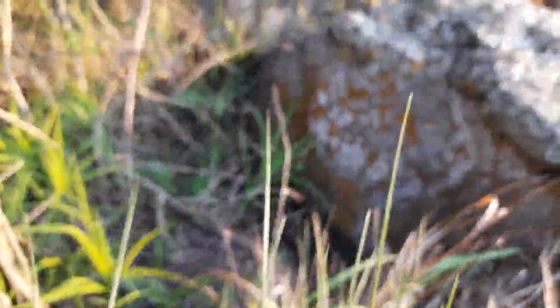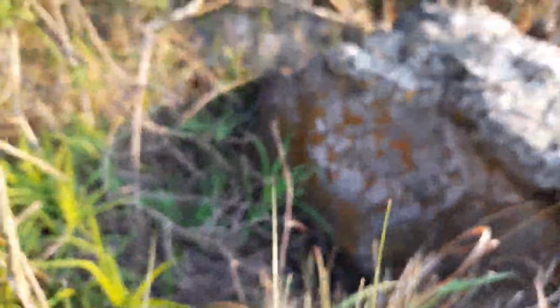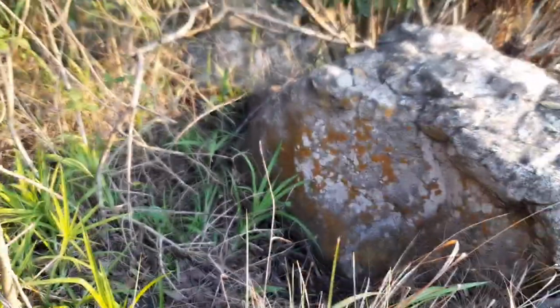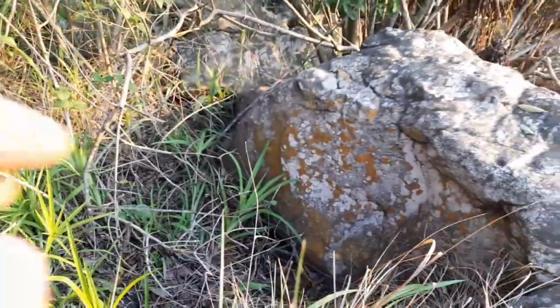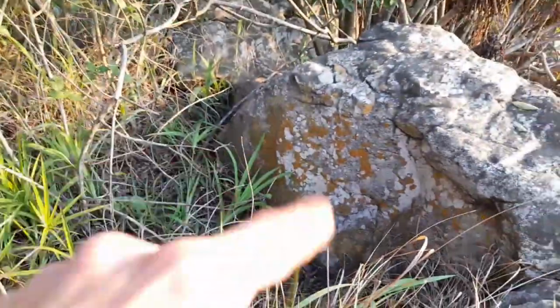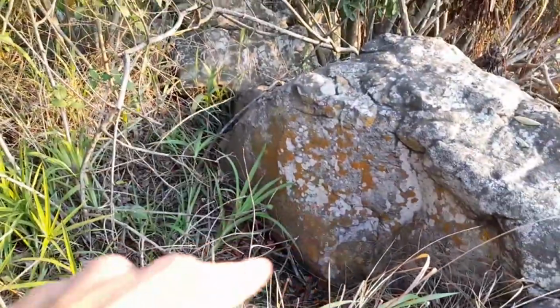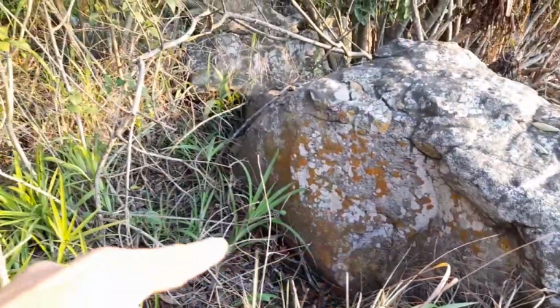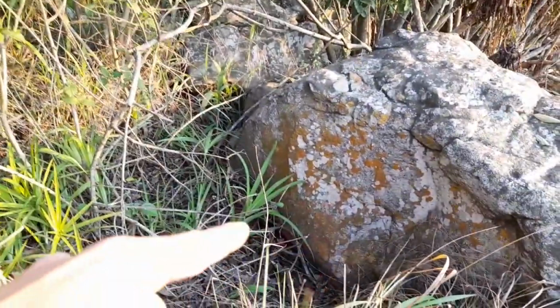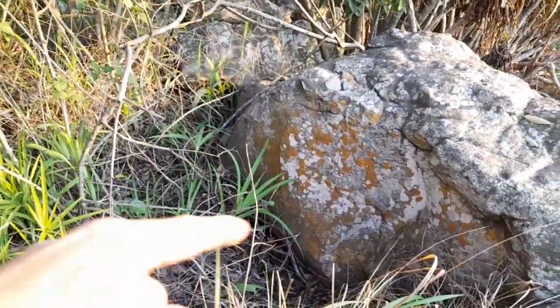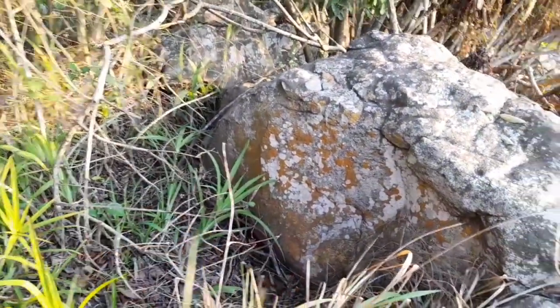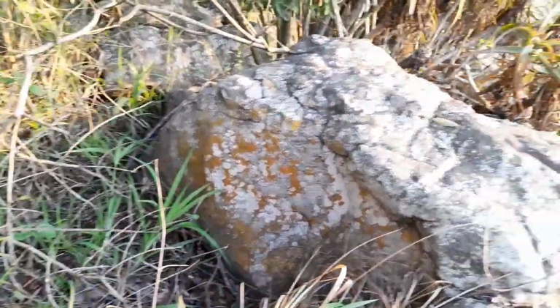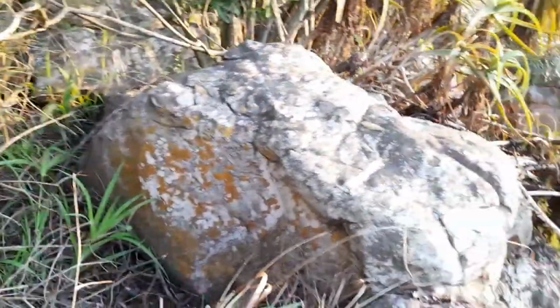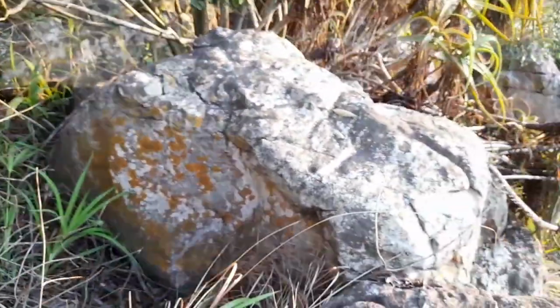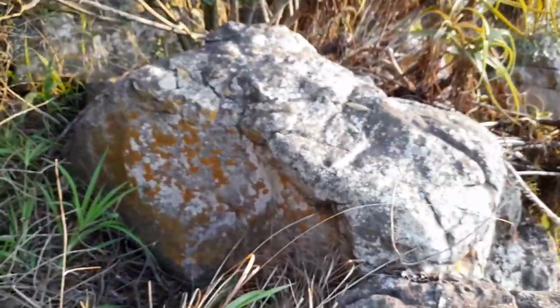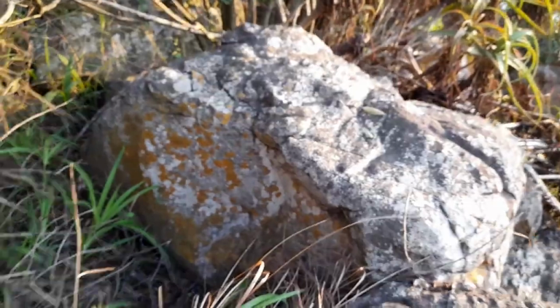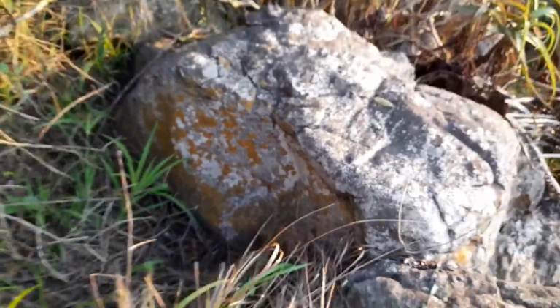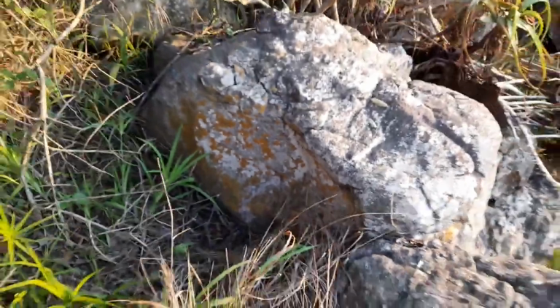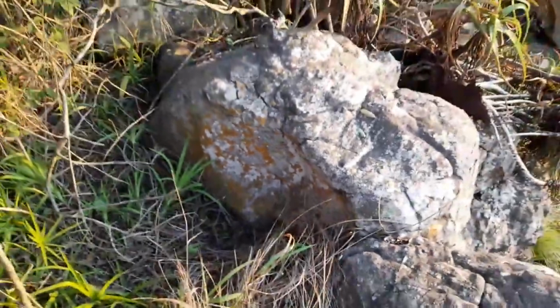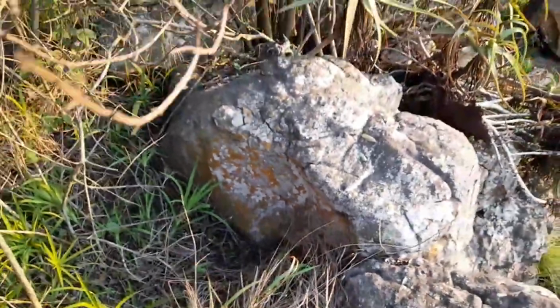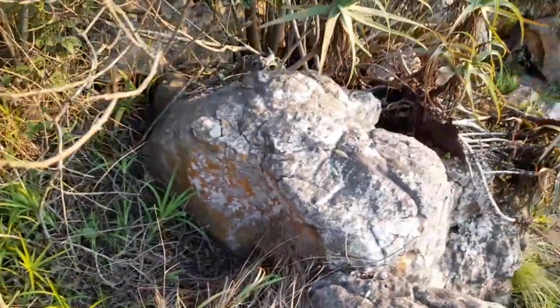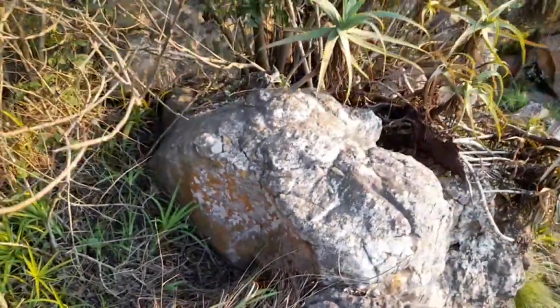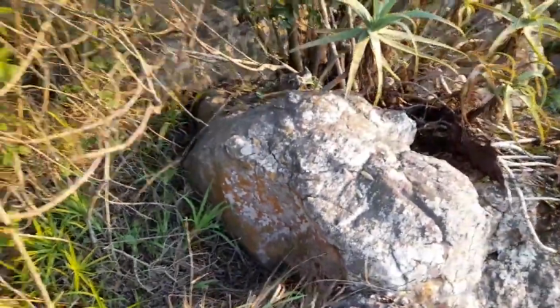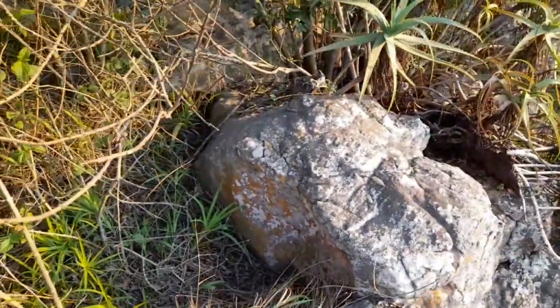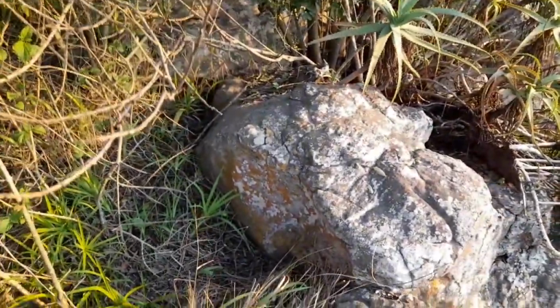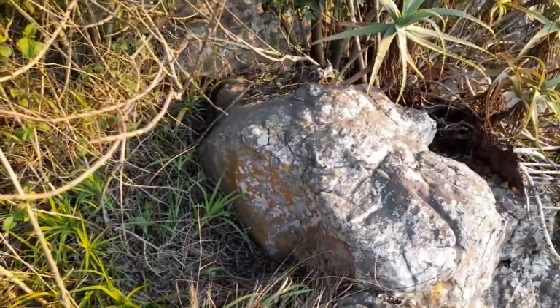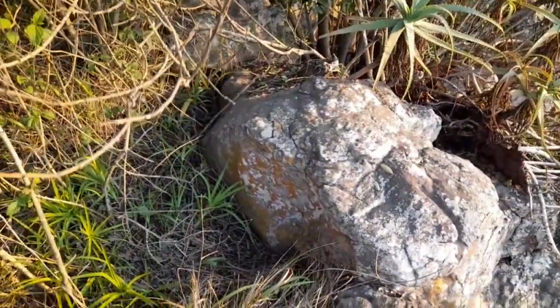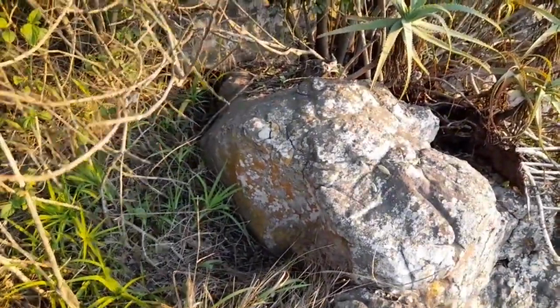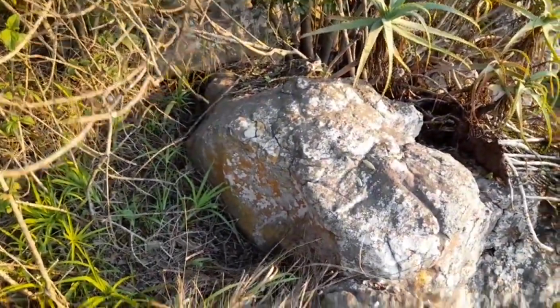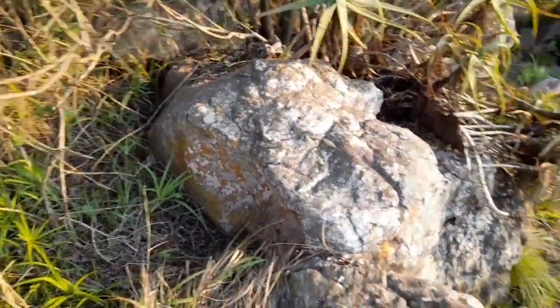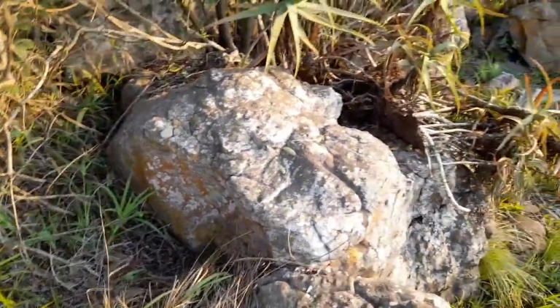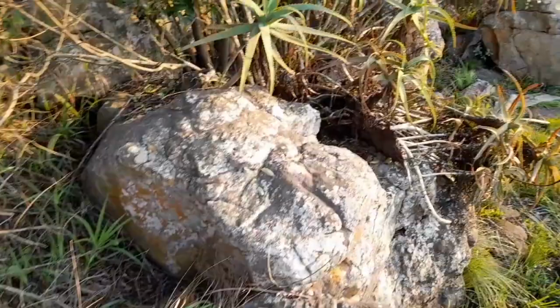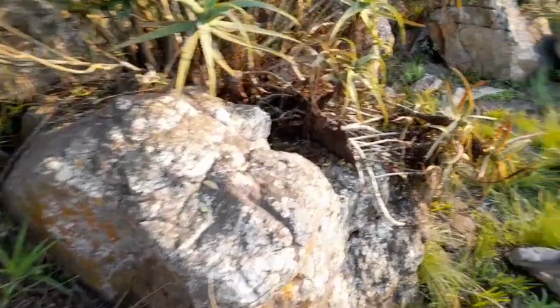There is a hole going right underneath that boulder, so we're definitely not going to get to that puff adder — but what a cool sighting.